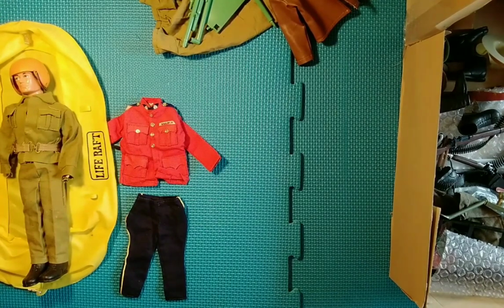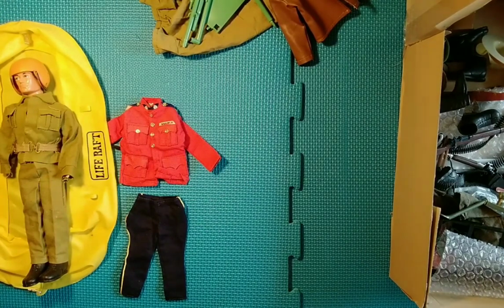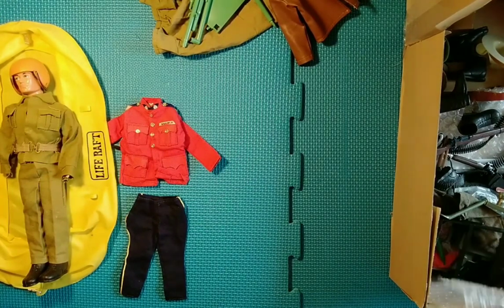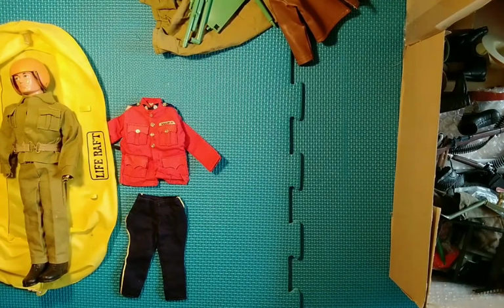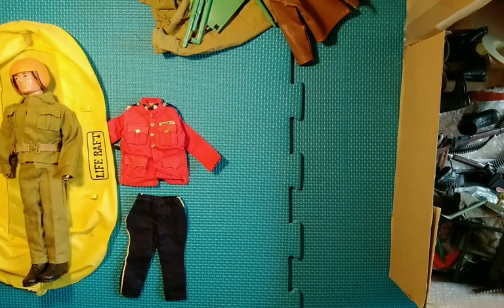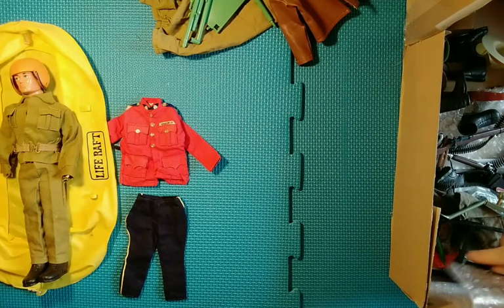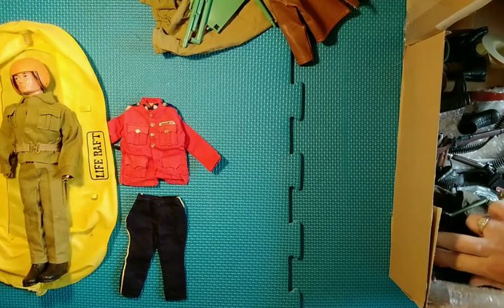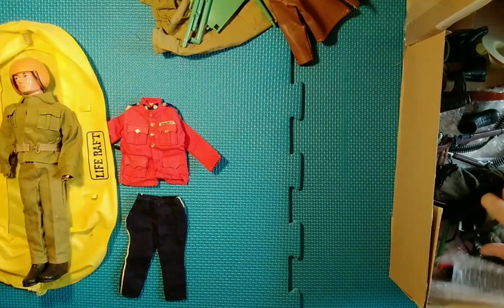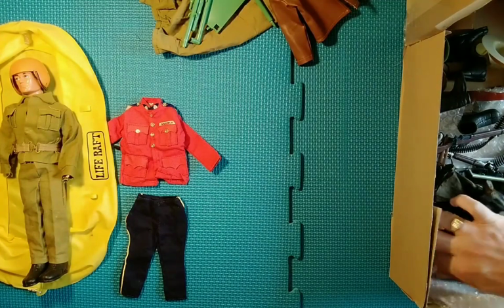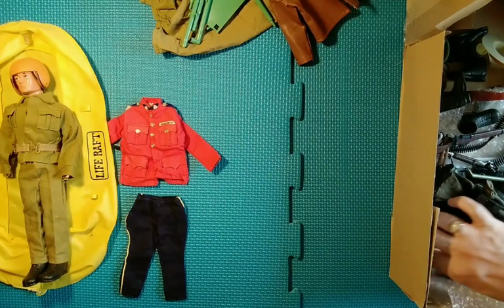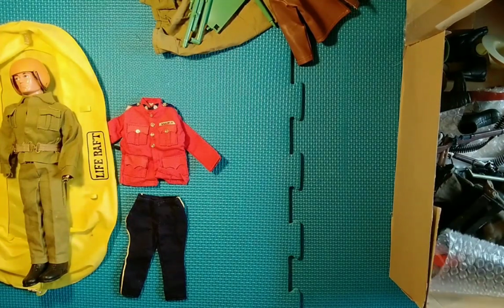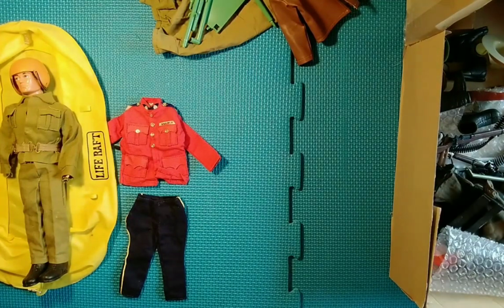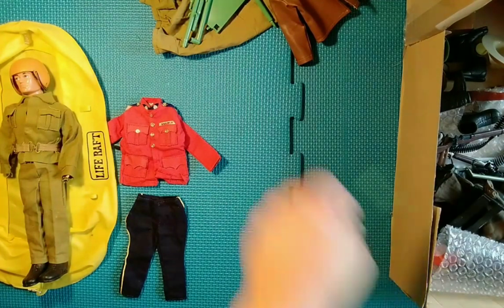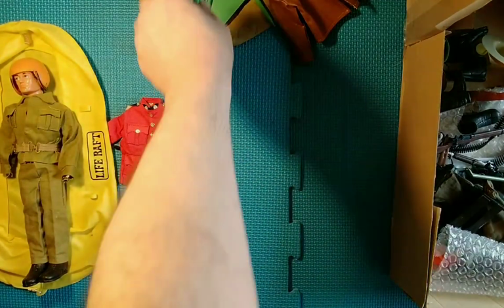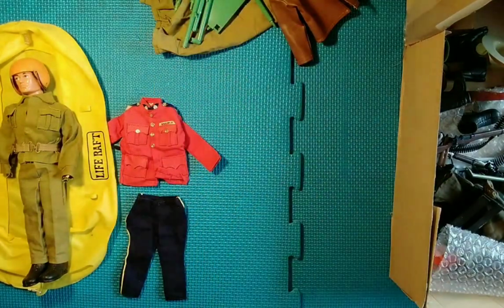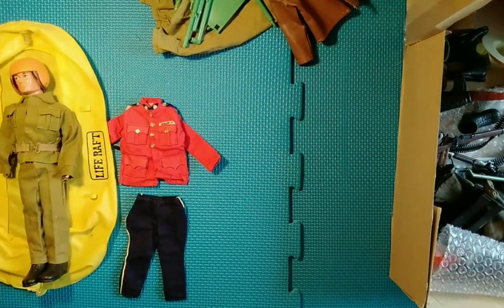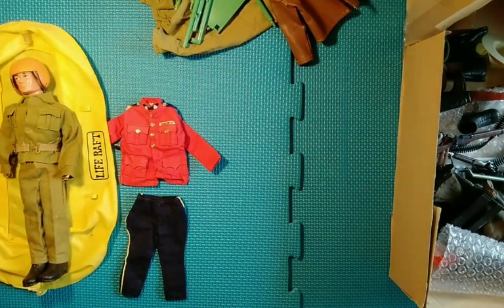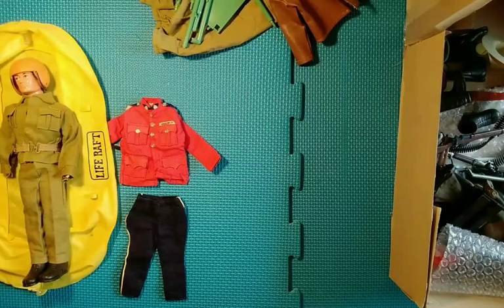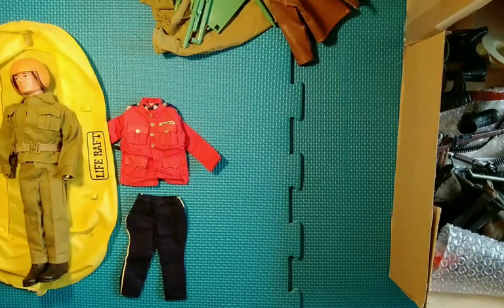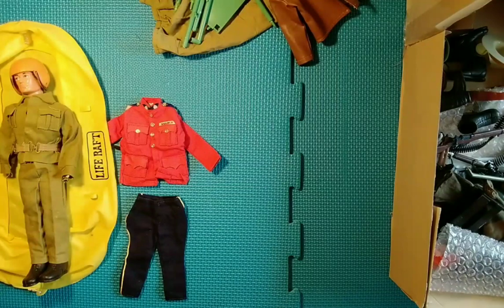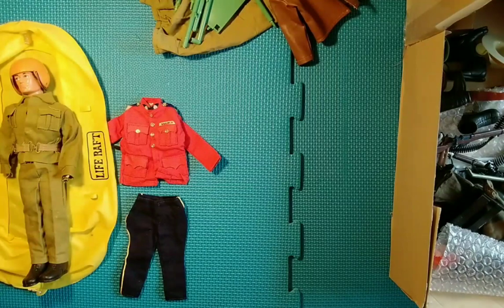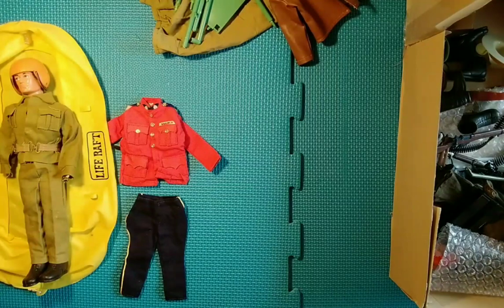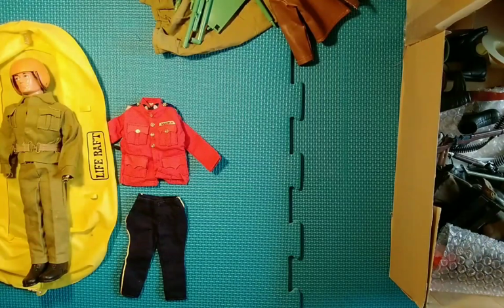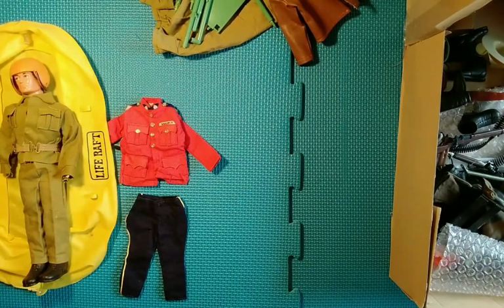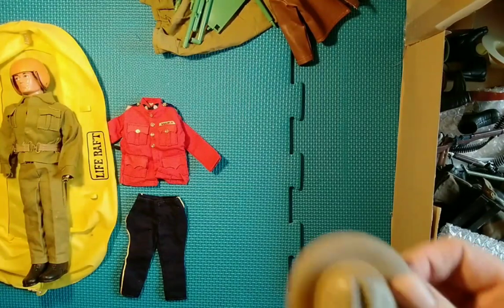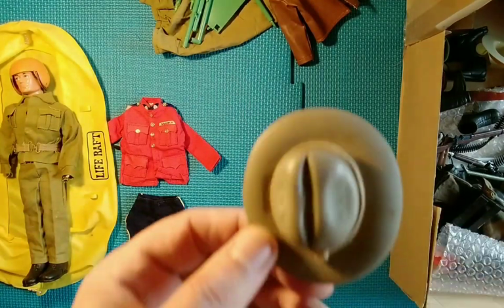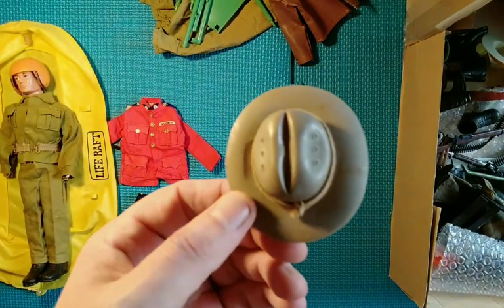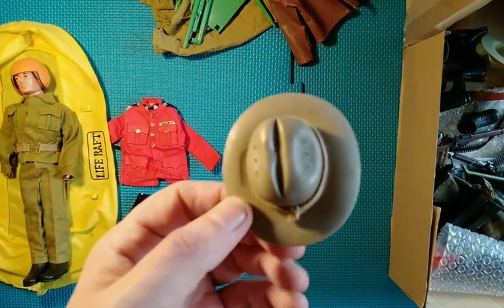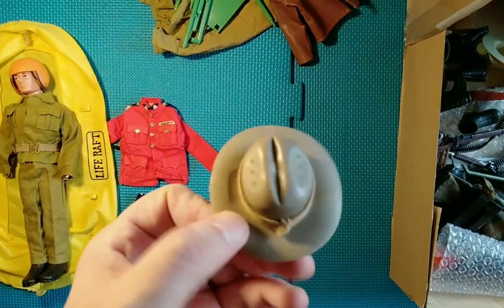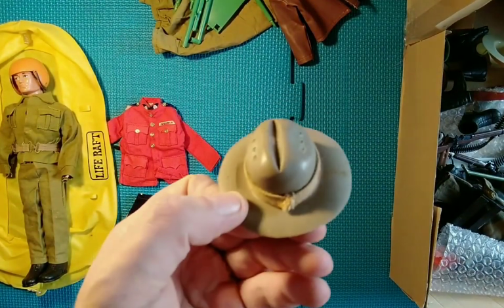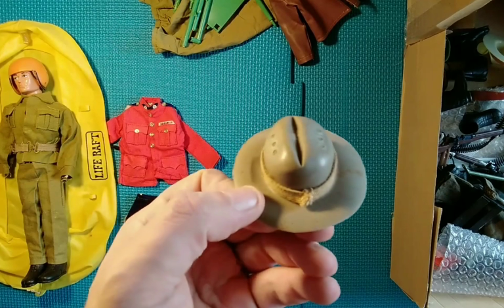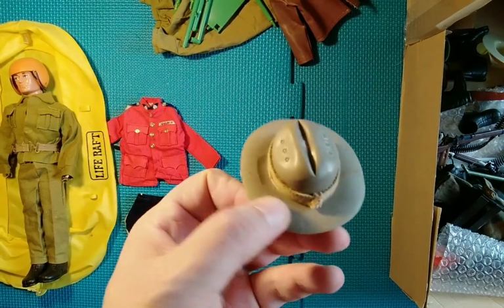More bits to the tent — that looks fairly complete. Well, the actual mounts for the tent — there's no base here but otherwise it's not too bad. This also goes with the Royal Marine set.